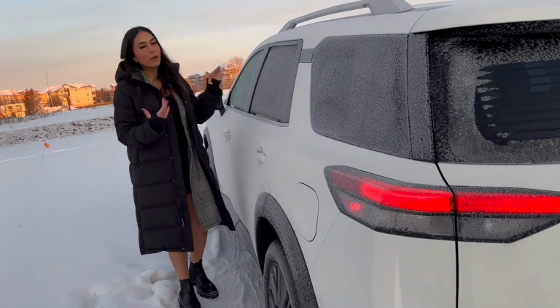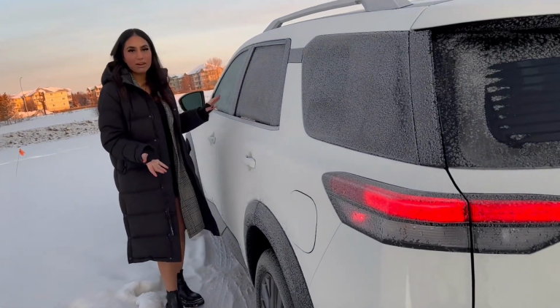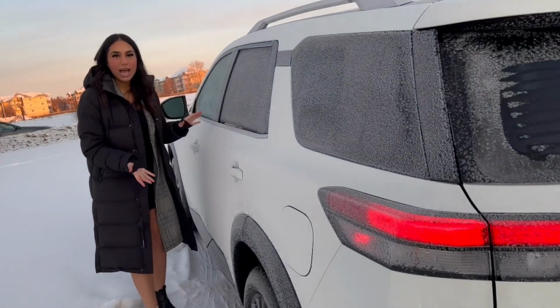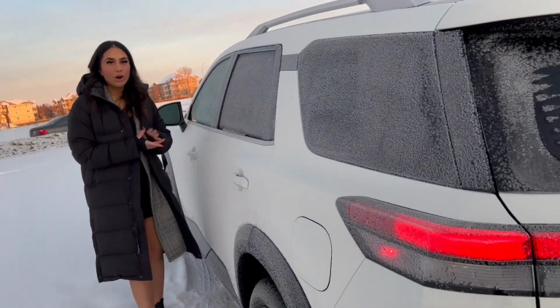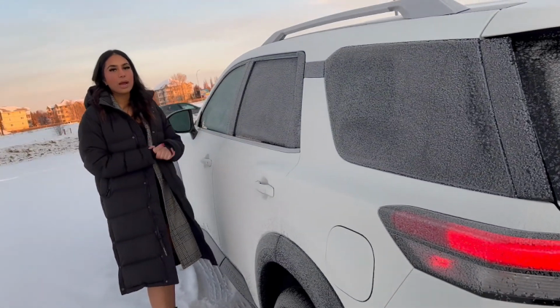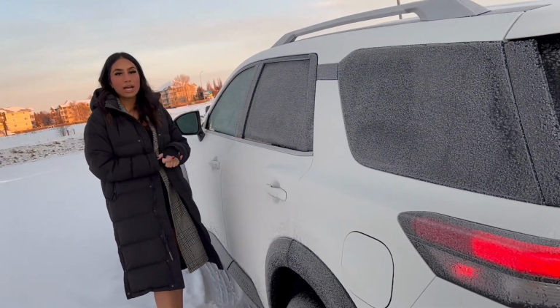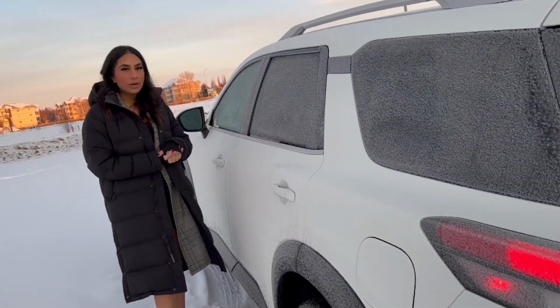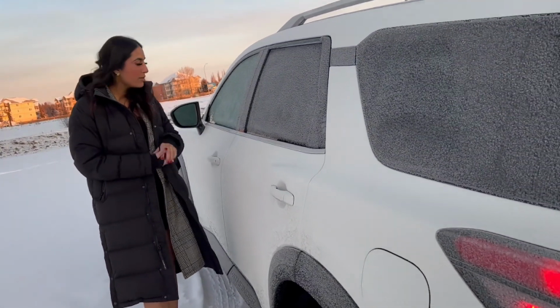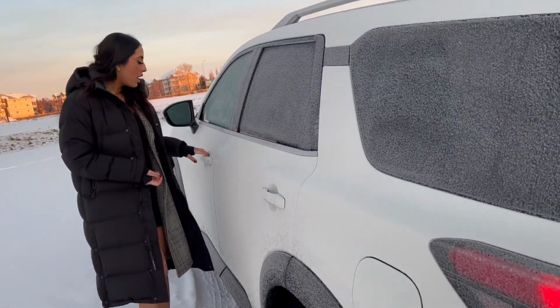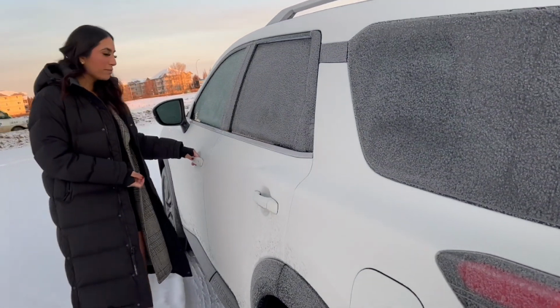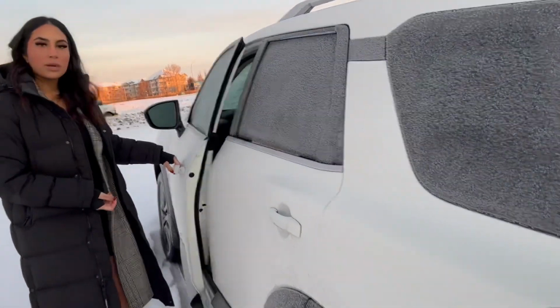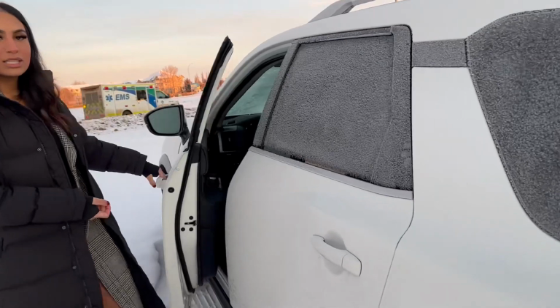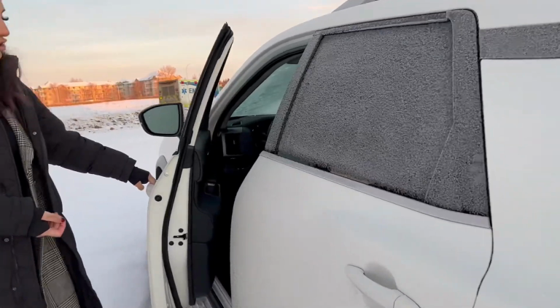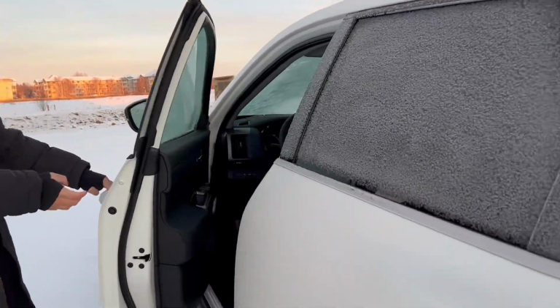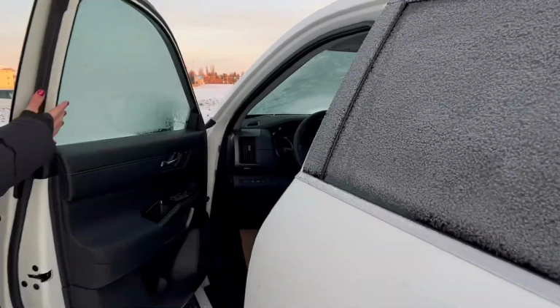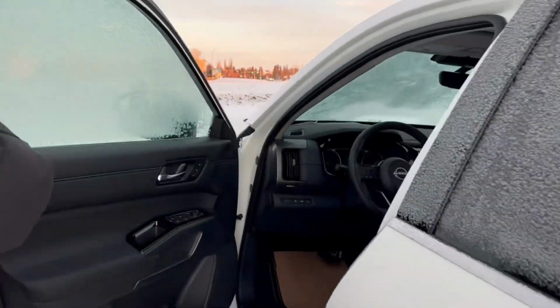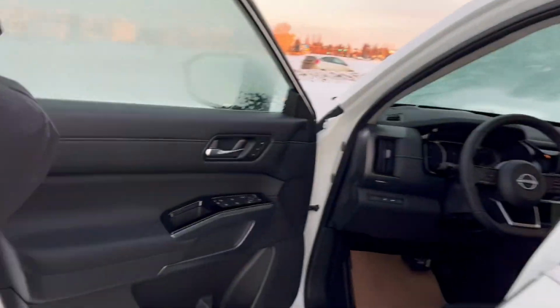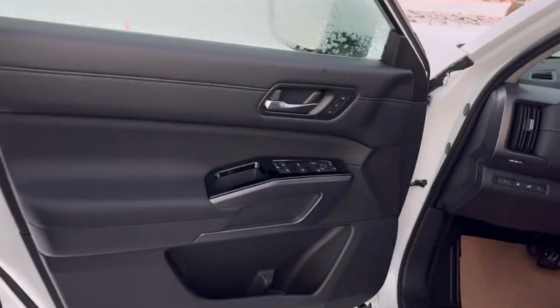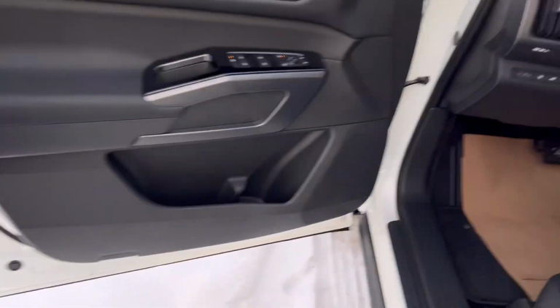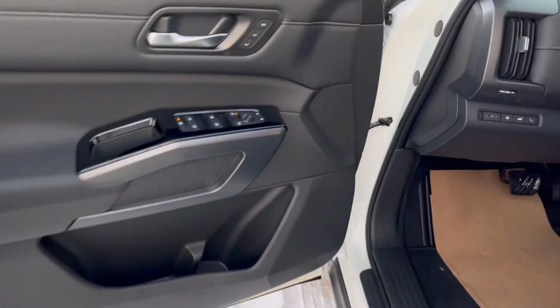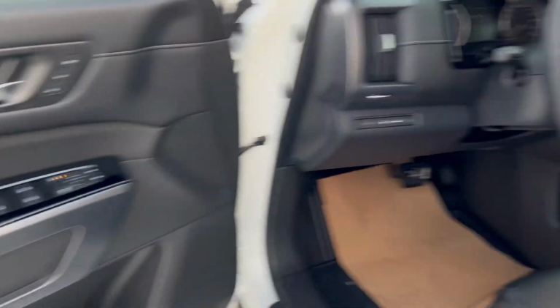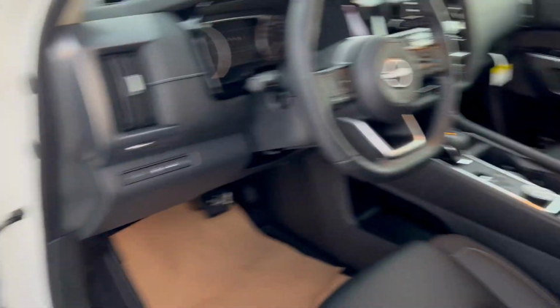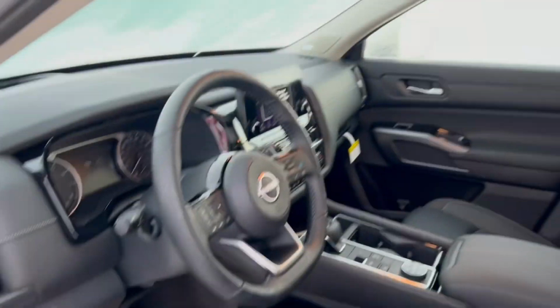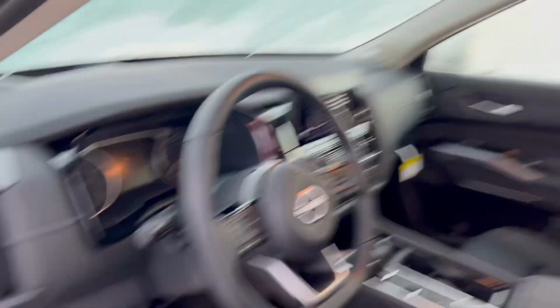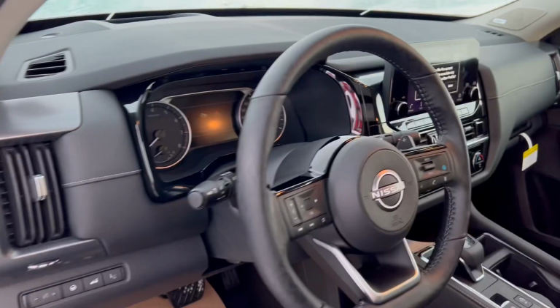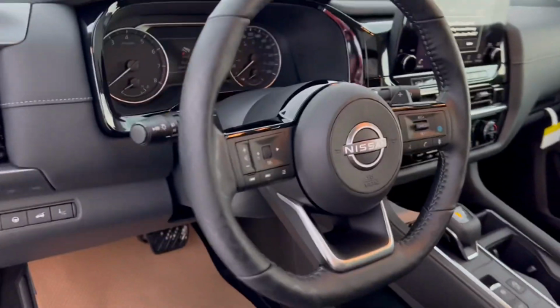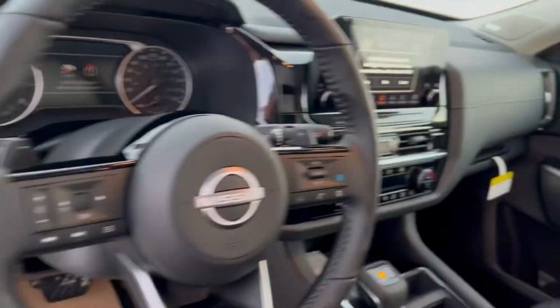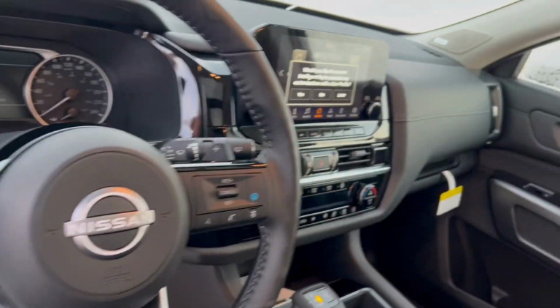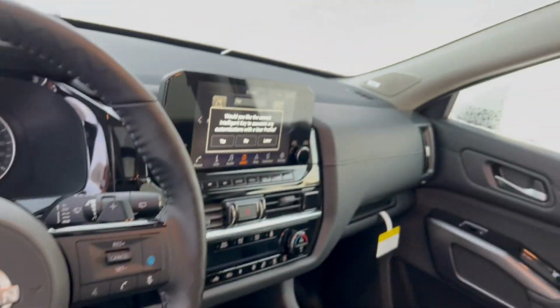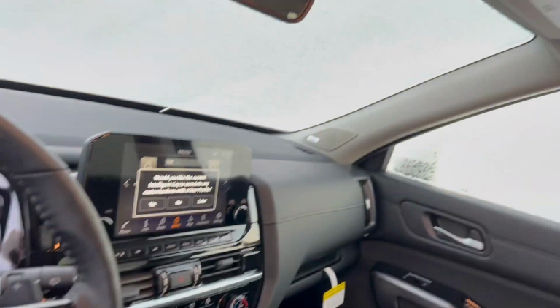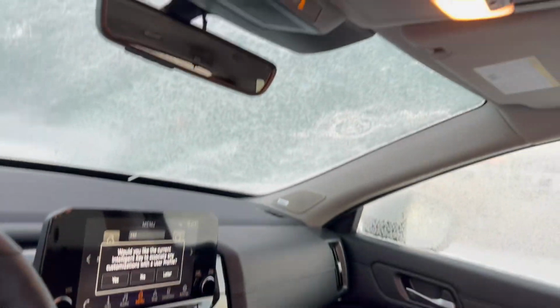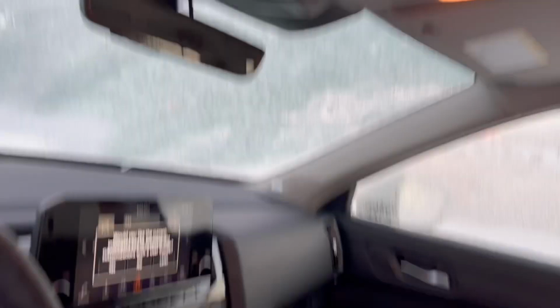So right here I have our SL Premium. I'll pop this over and you can see the features inside. You have keyless entry here on the door. You'll also get heated seats and the heated steering wheel here in the middle.